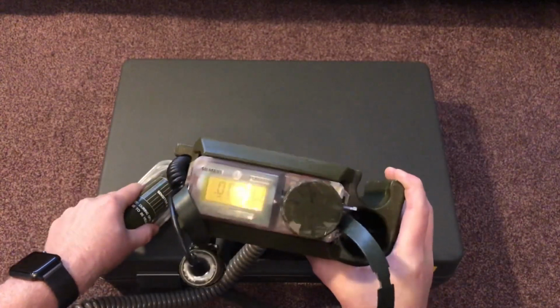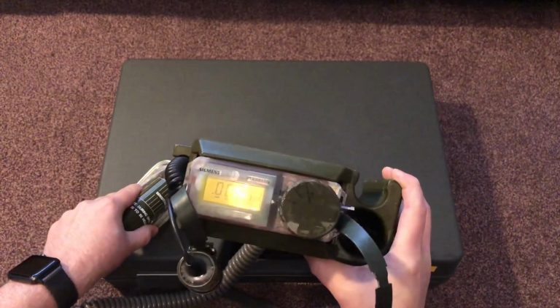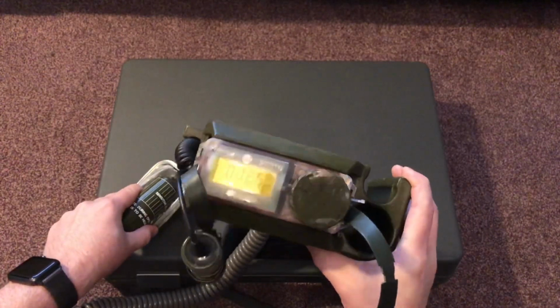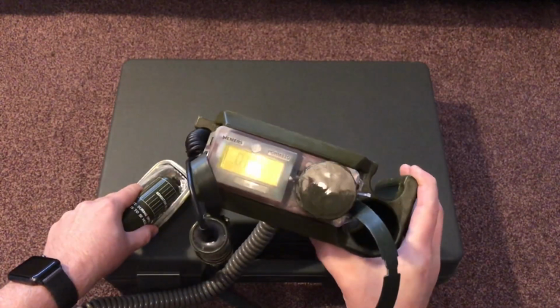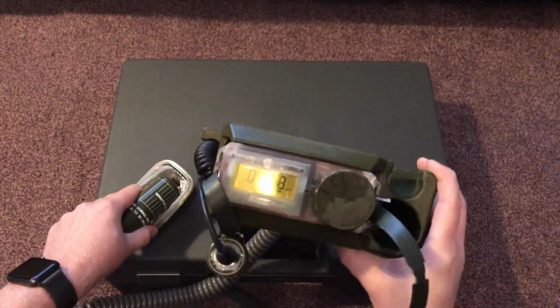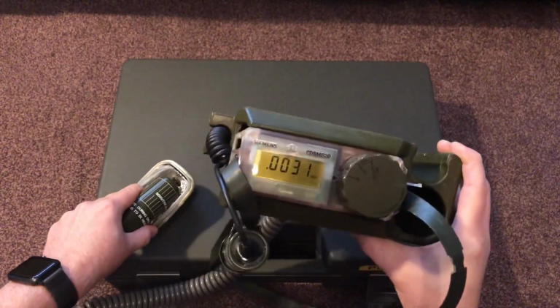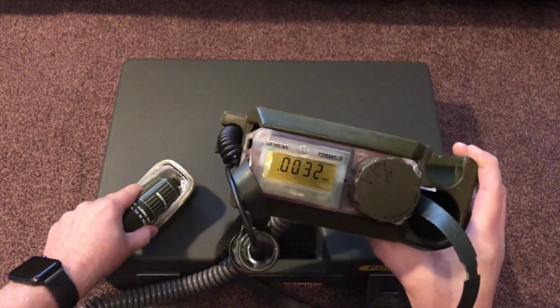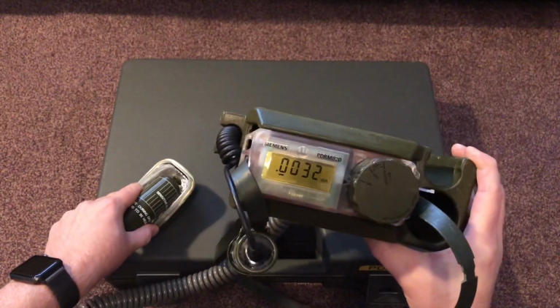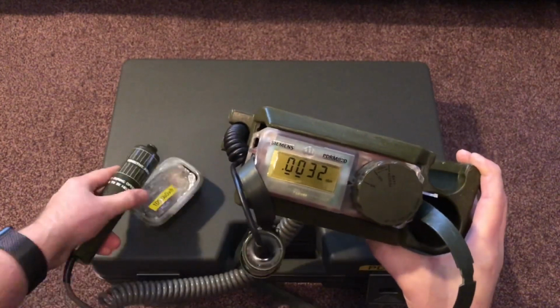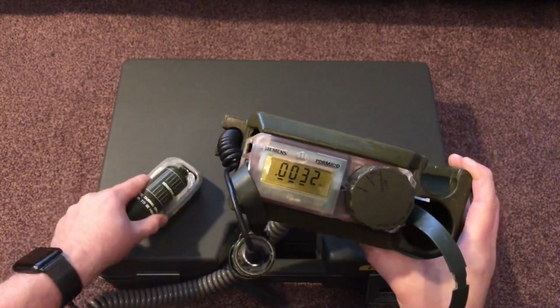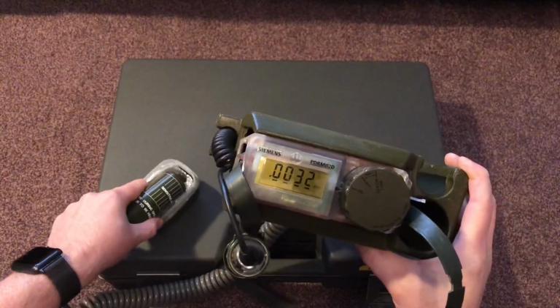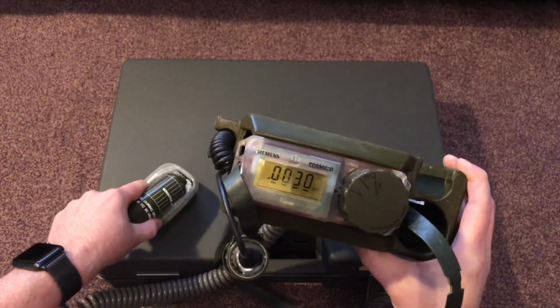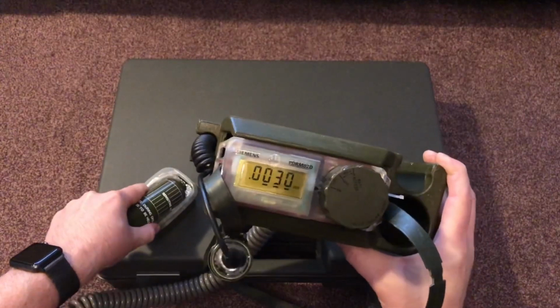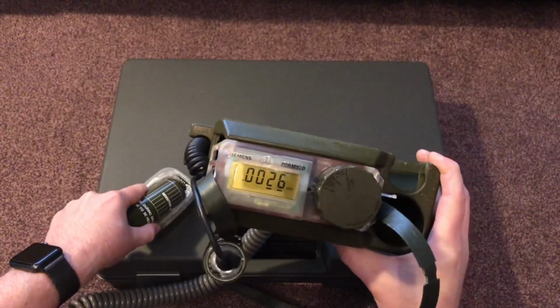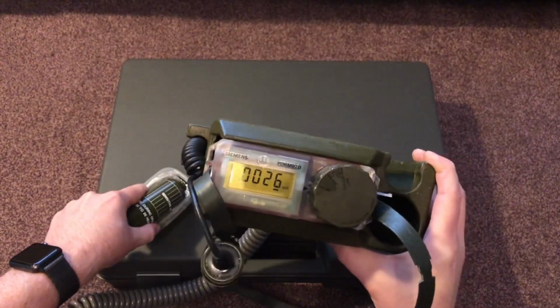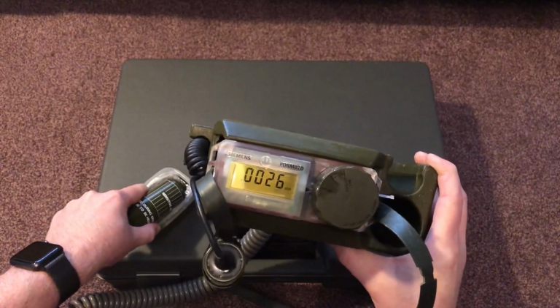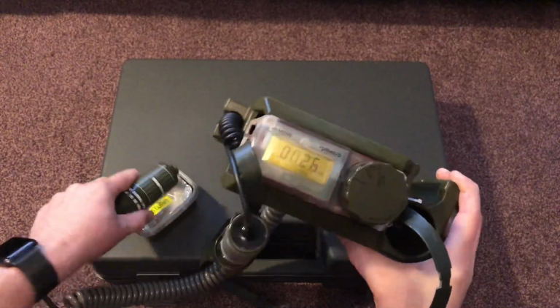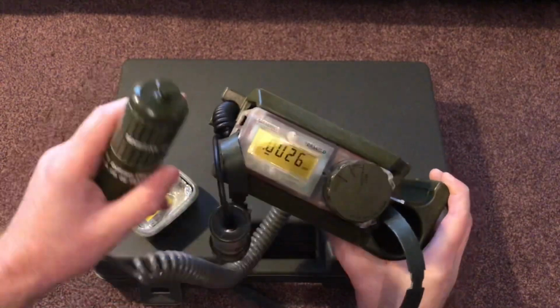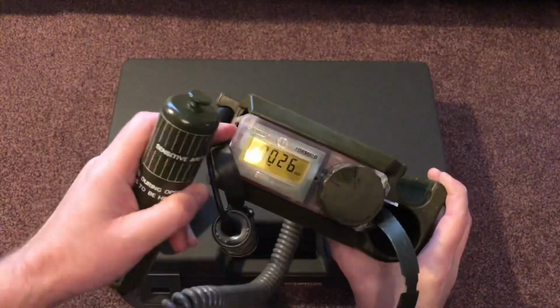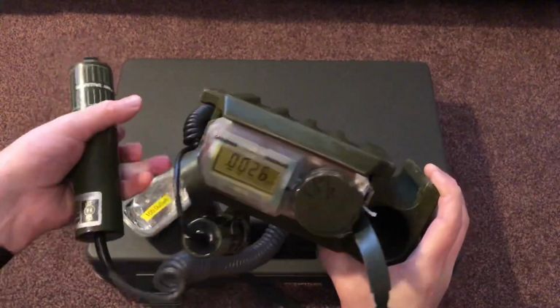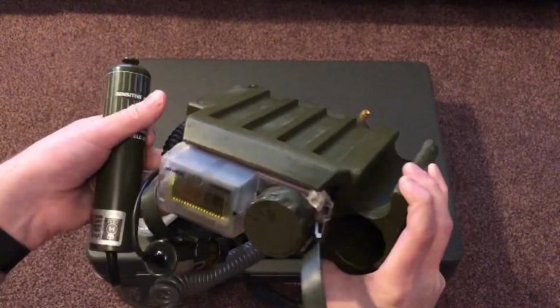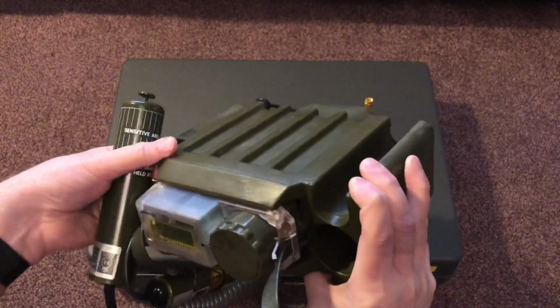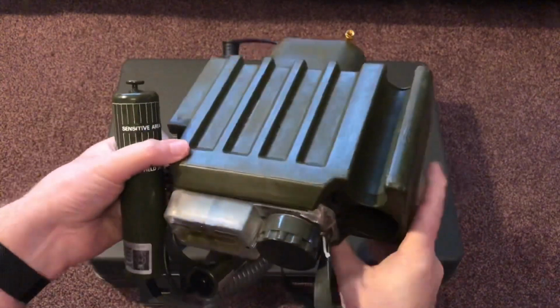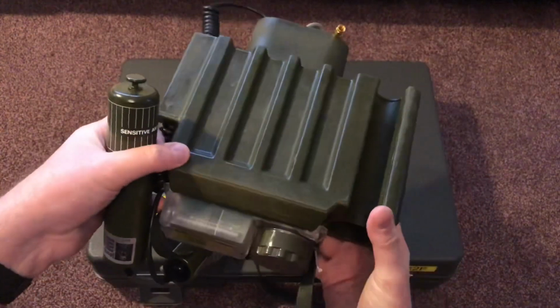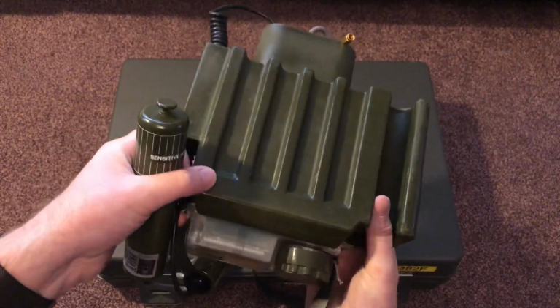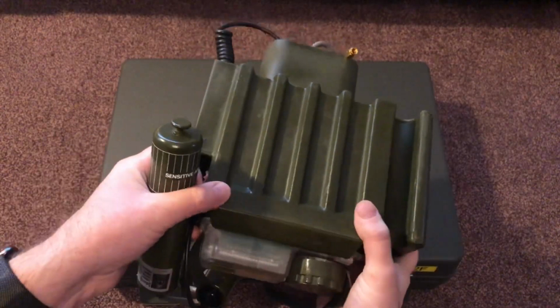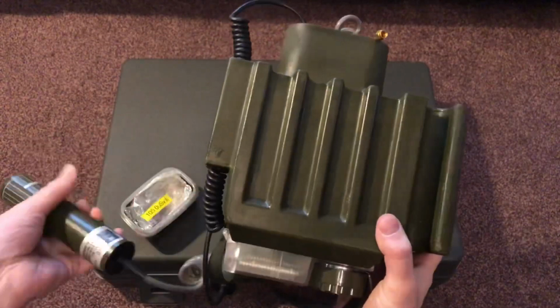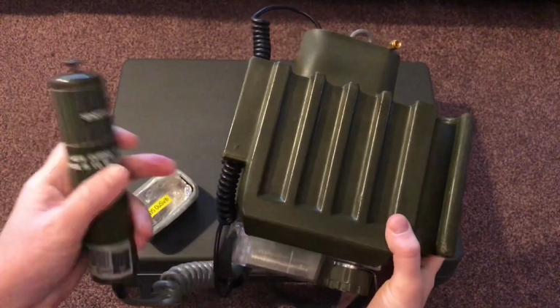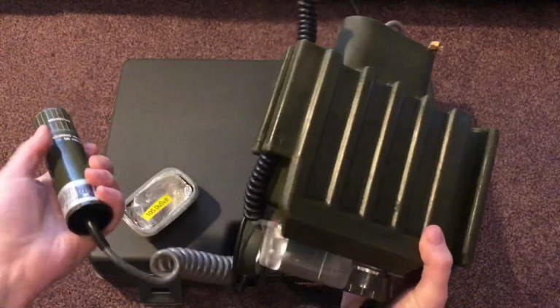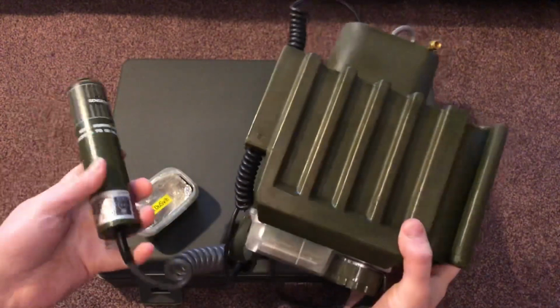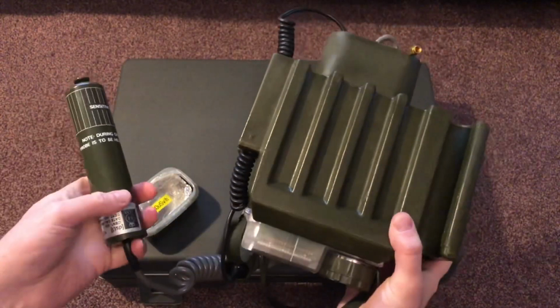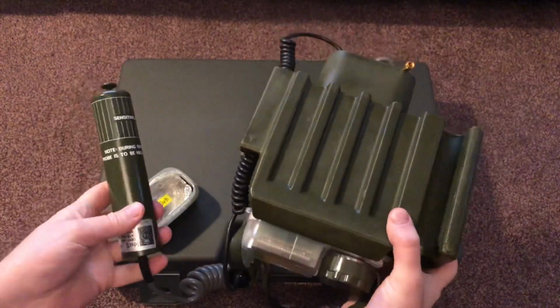We actually are detecting a bit of check source radiation. So this is quite a handy unit that, you know, you would be able to use this at Chernobyl if you were going there on holiday.